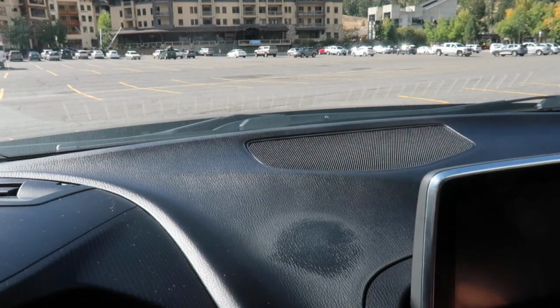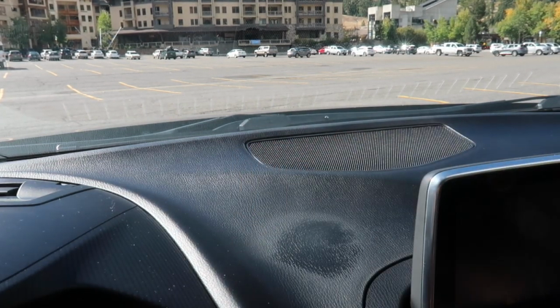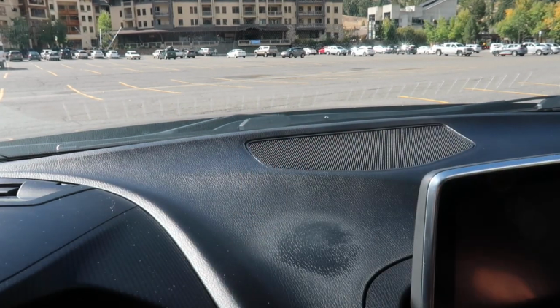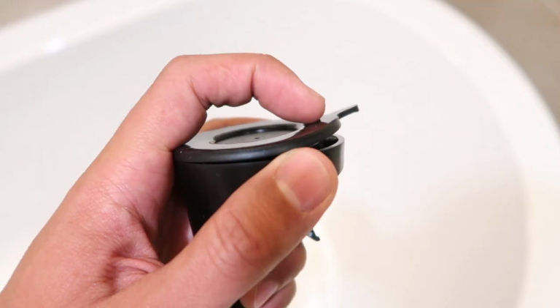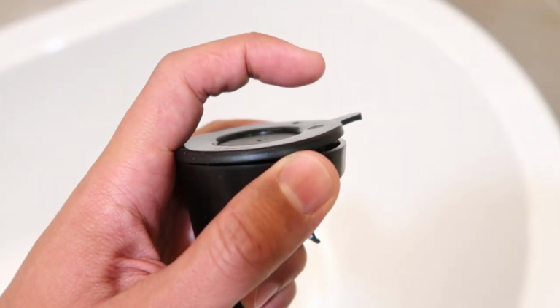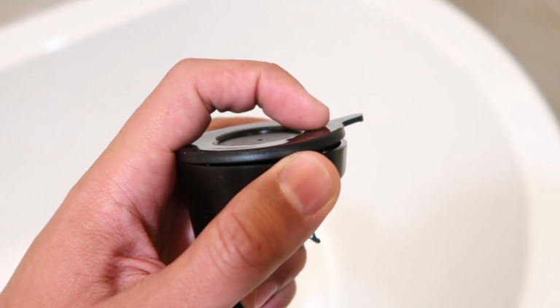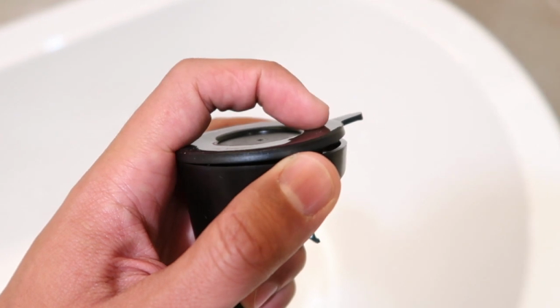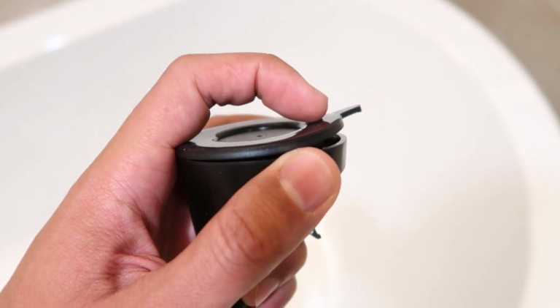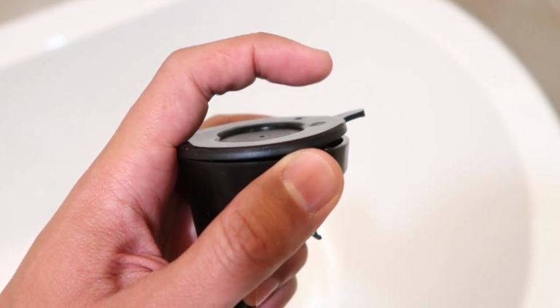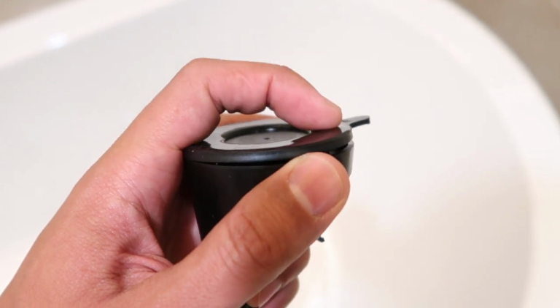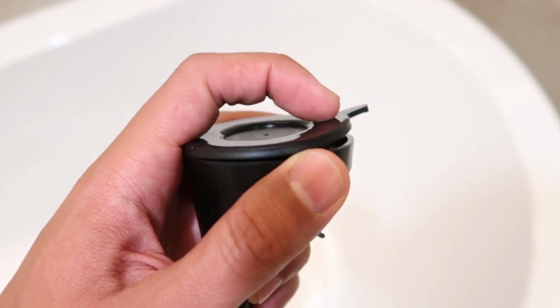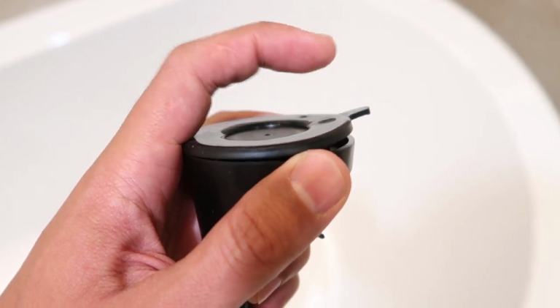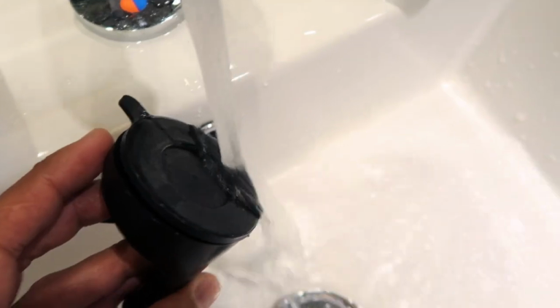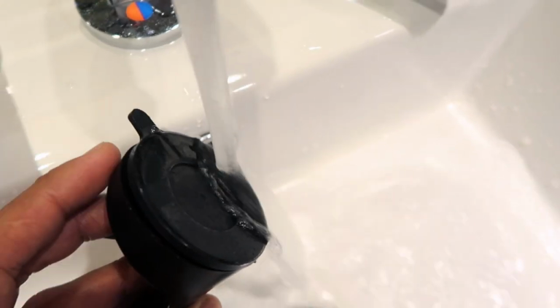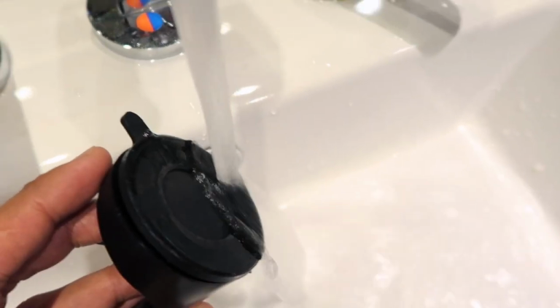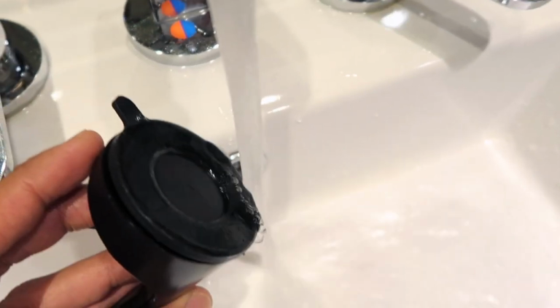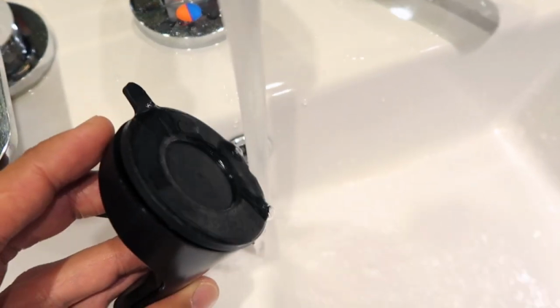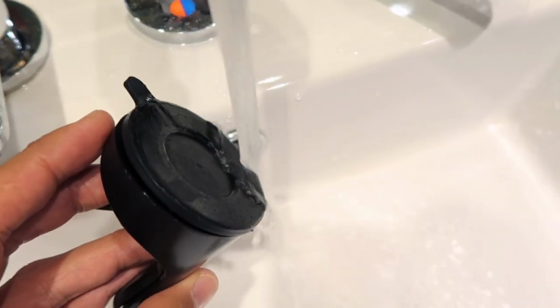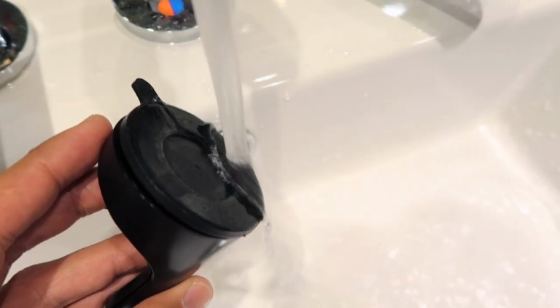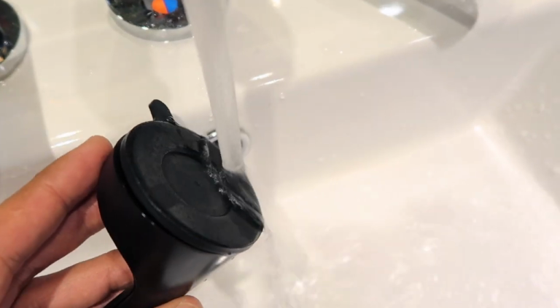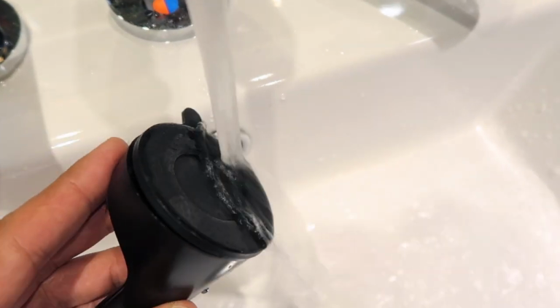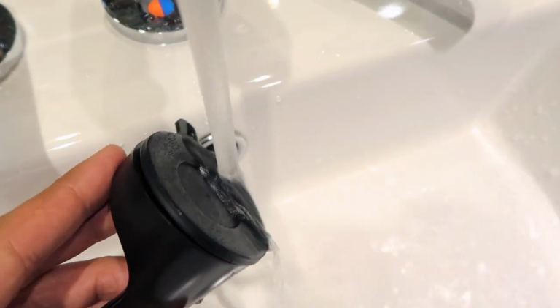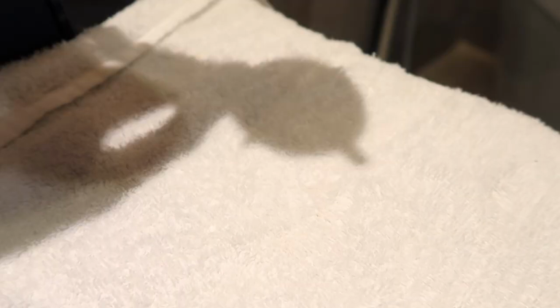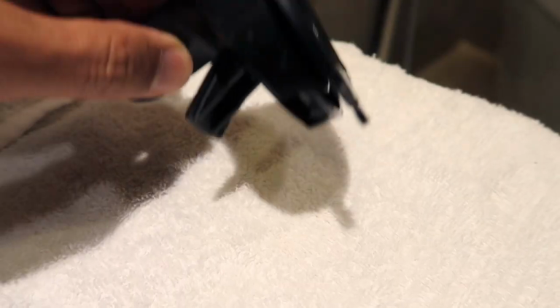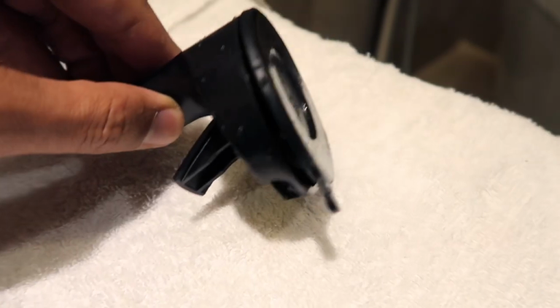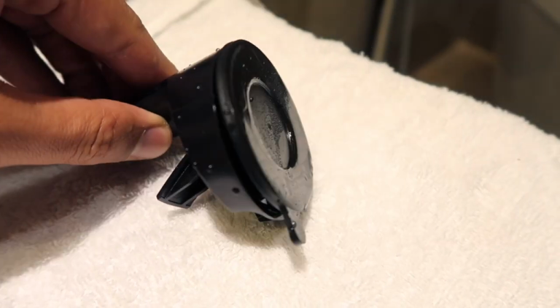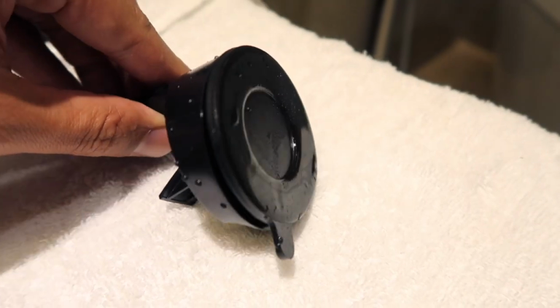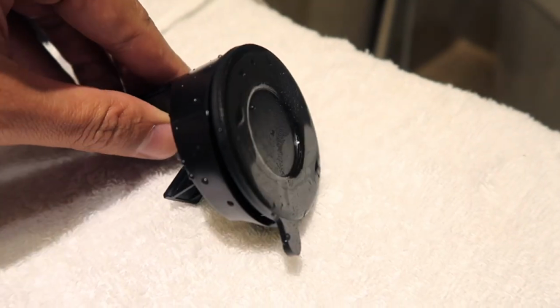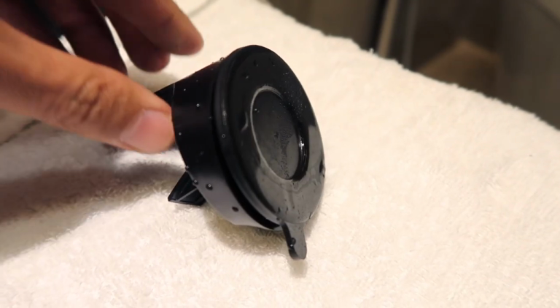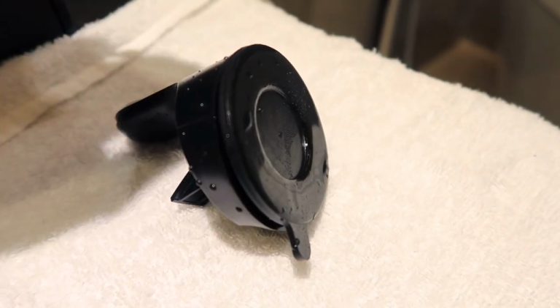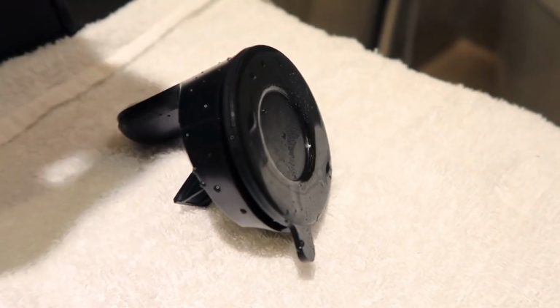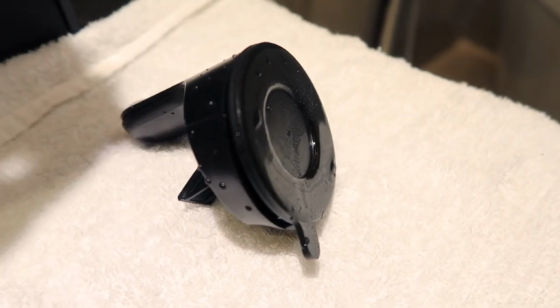If you're reinstalling the suction cup and find that it's lost its stickiness or has picked up some dust and debris, rinse it gently with water and mild soap and let it dry, and it should return to its normal strength.